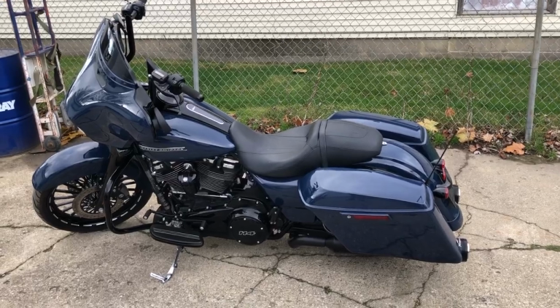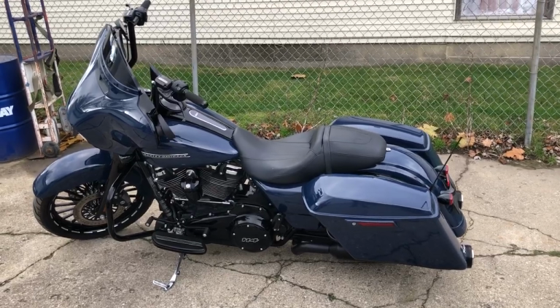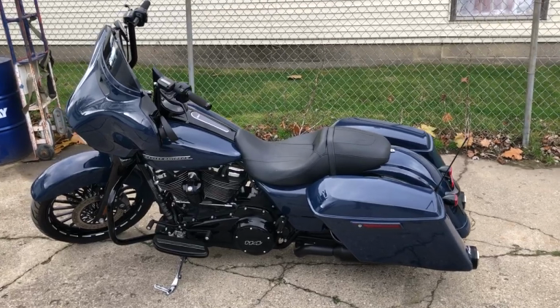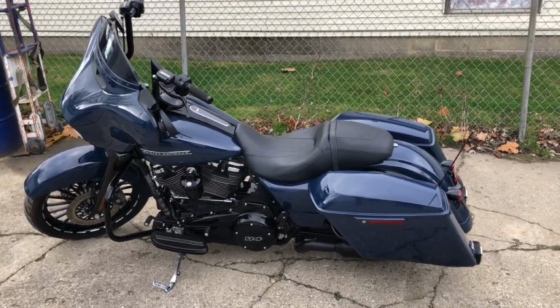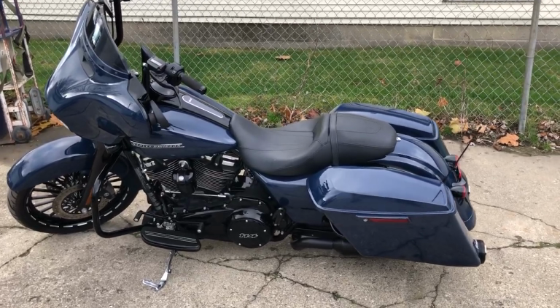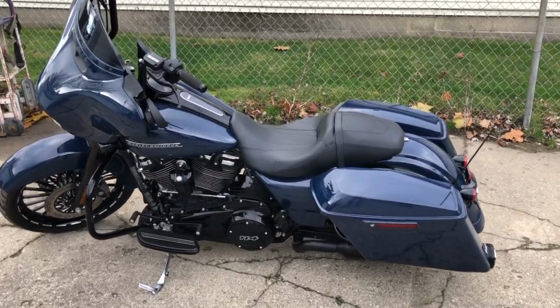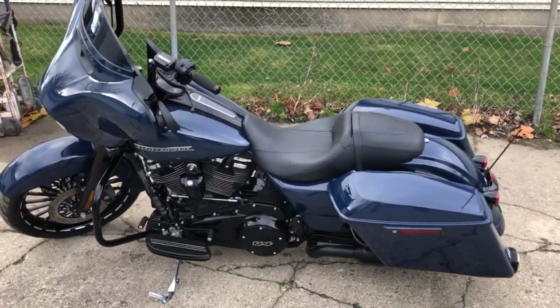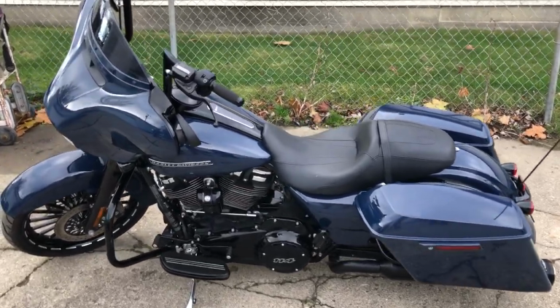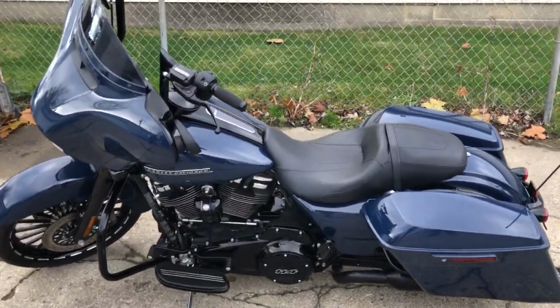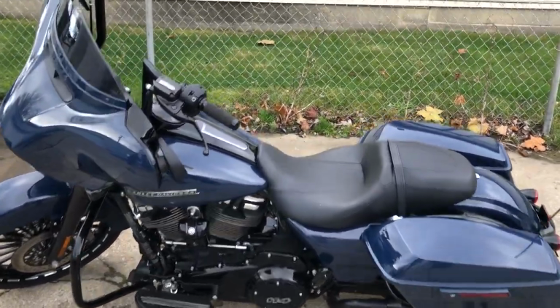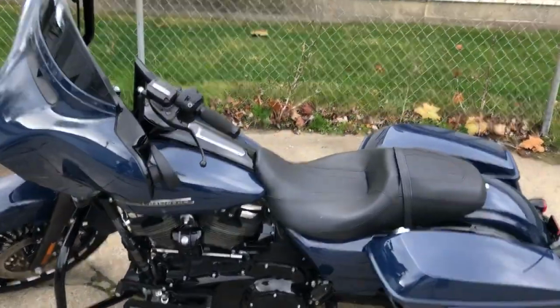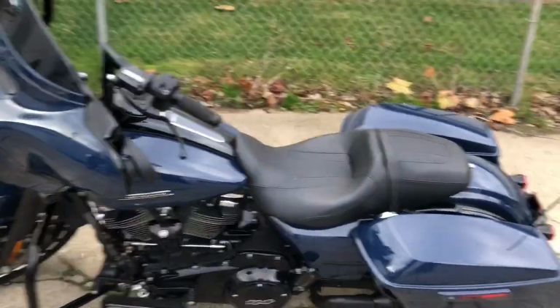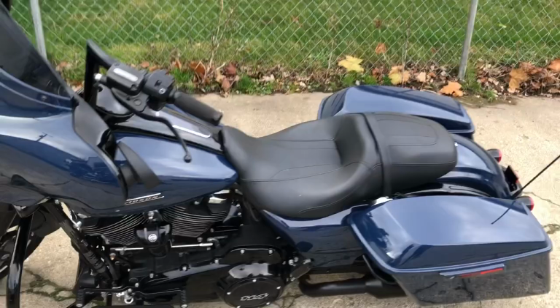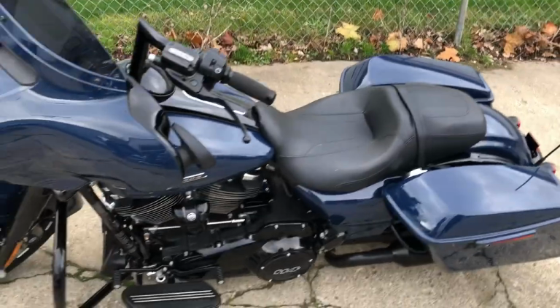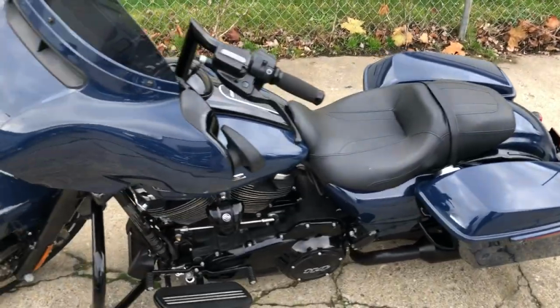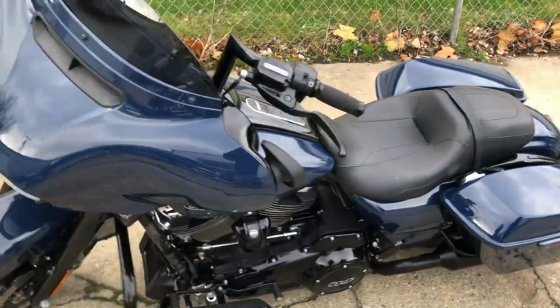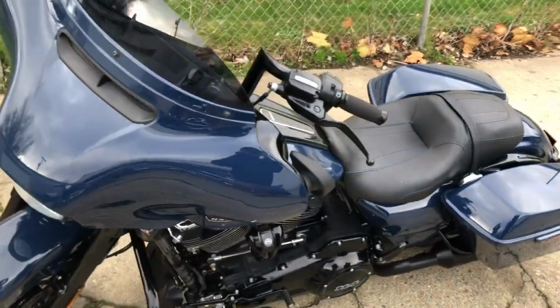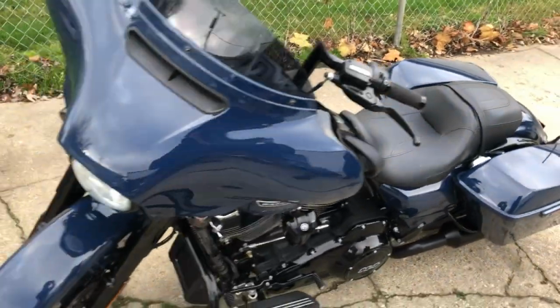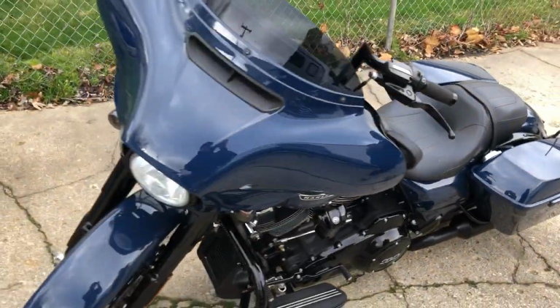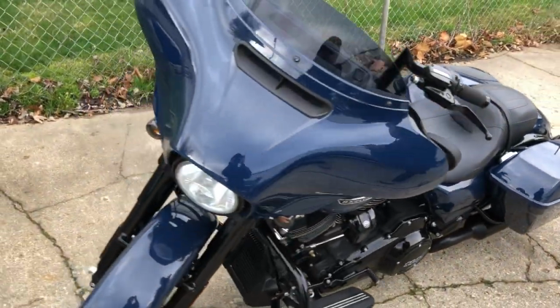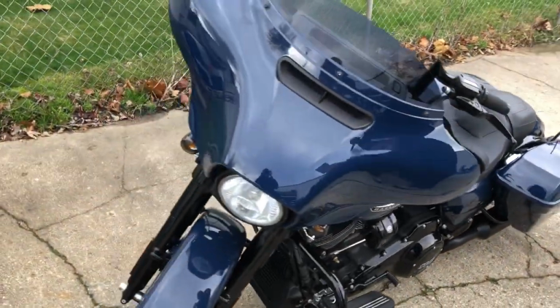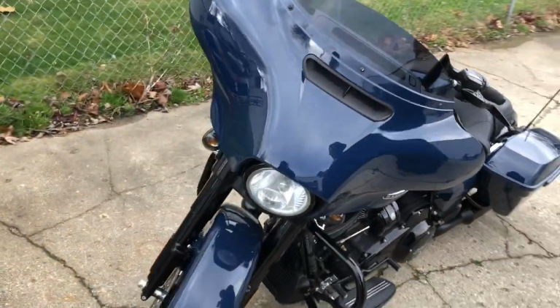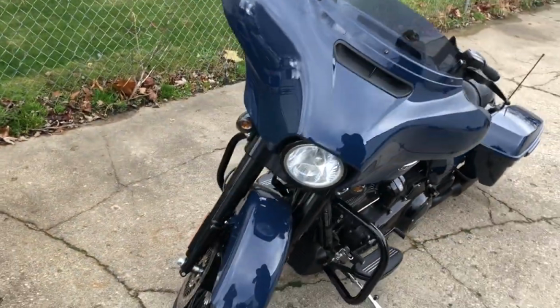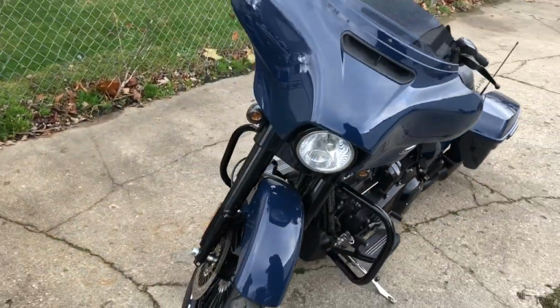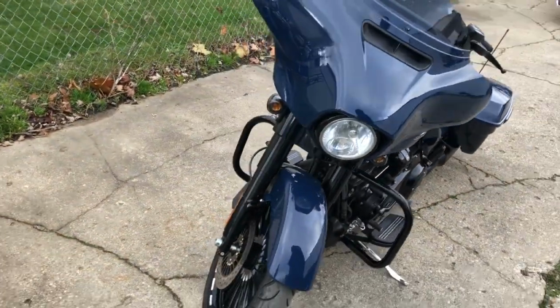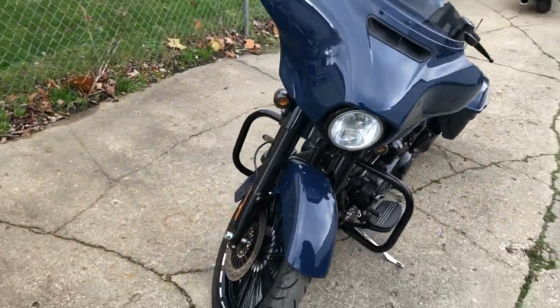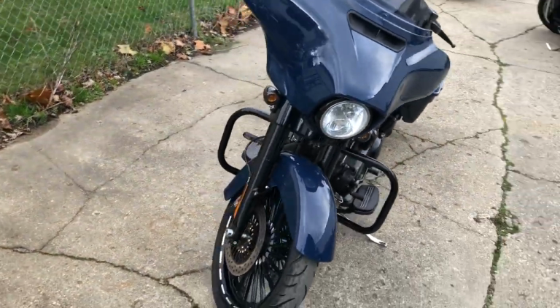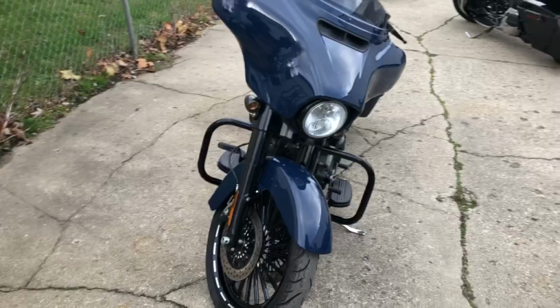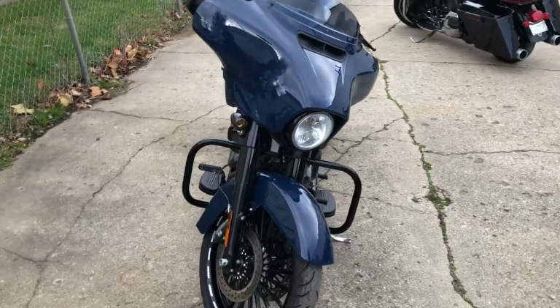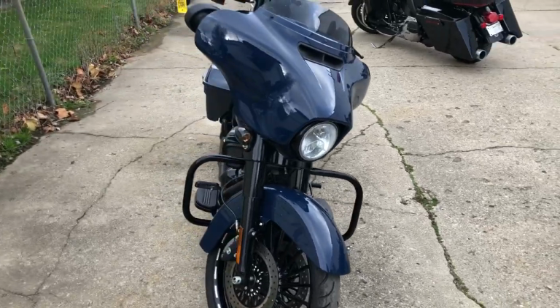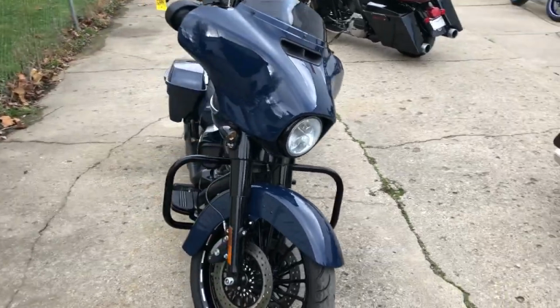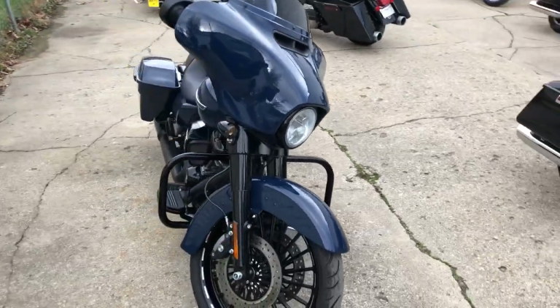Hey guys, Approval Power Sports here. Check this one out — we got a 2019 Street Glide Special in that hard-to-find color billiard blue. This one's only got three thousand nine hundred forty-eight miles on it.